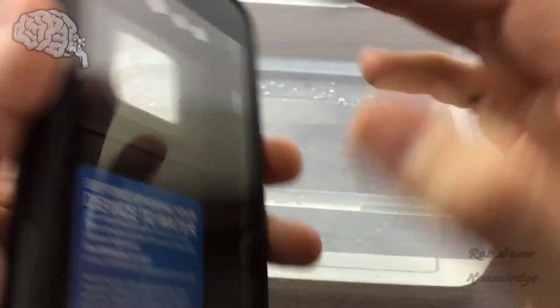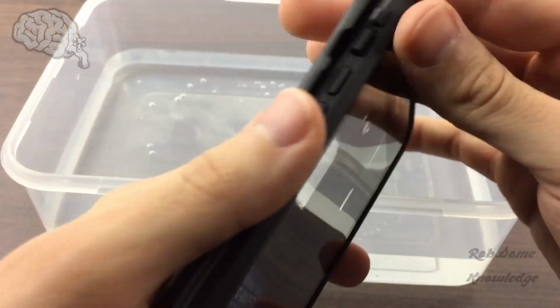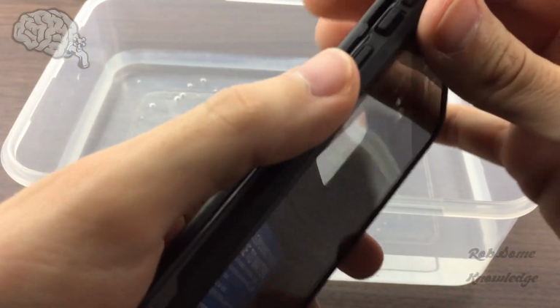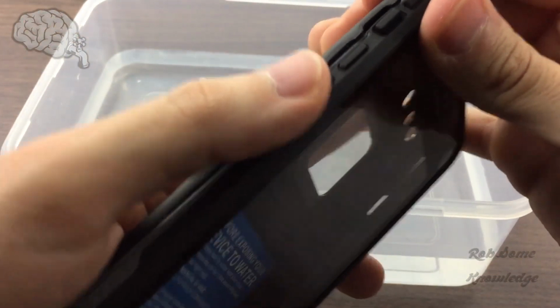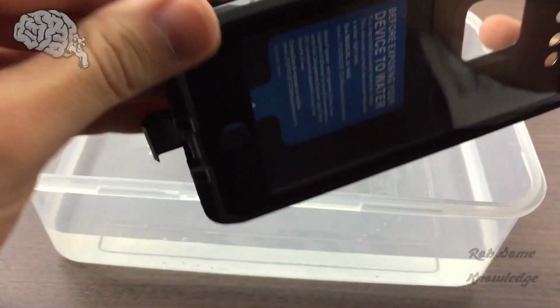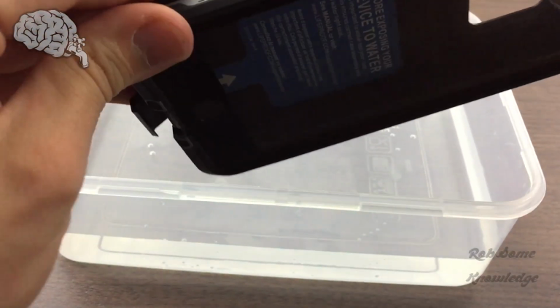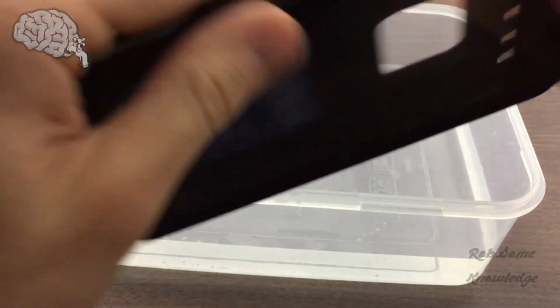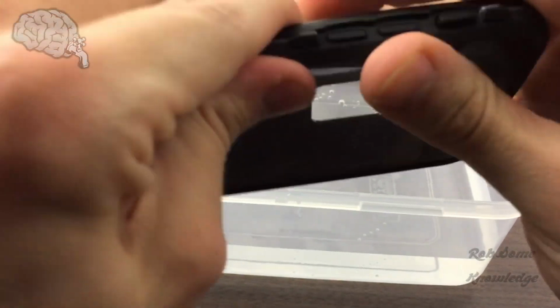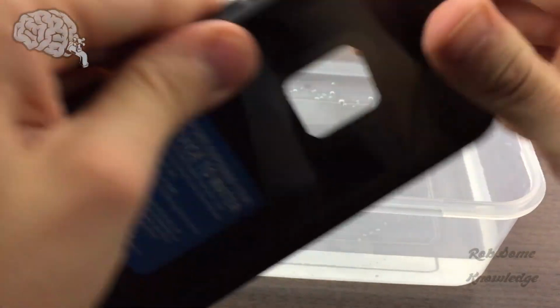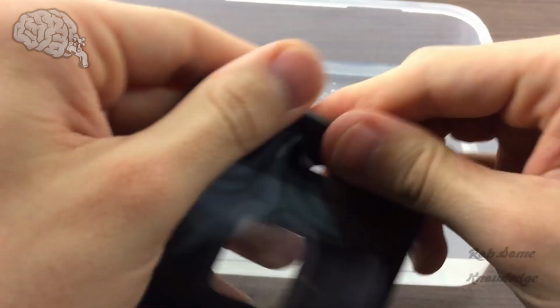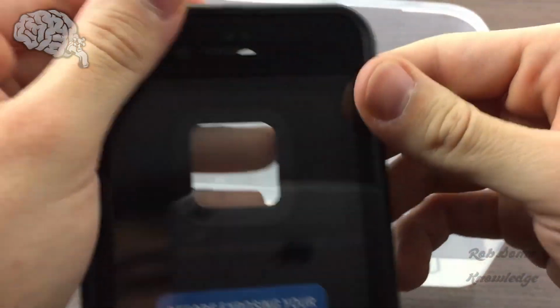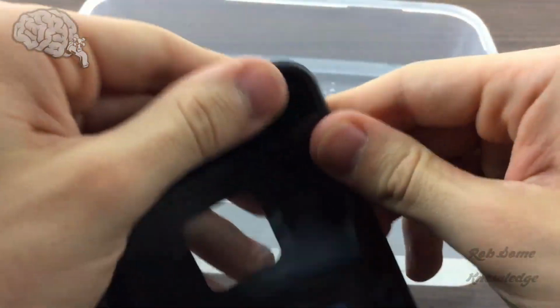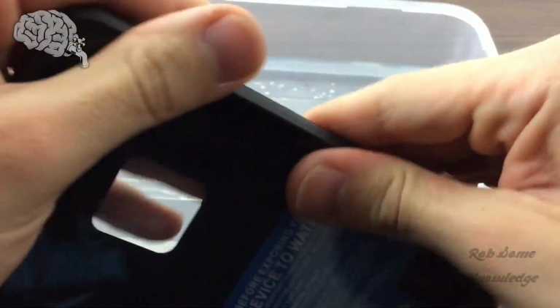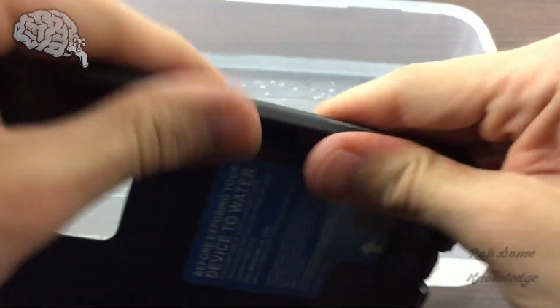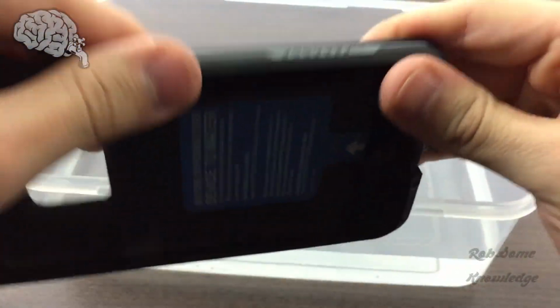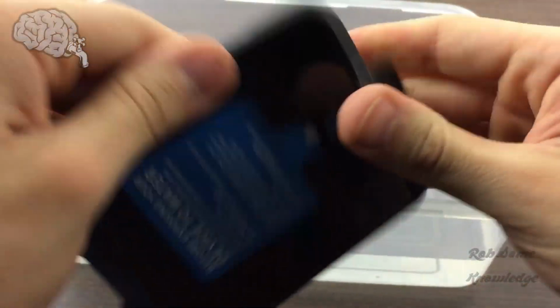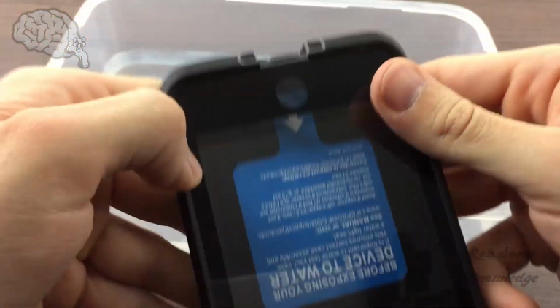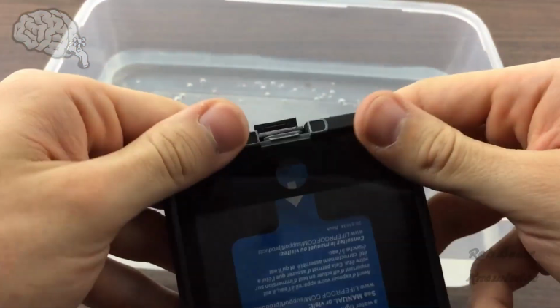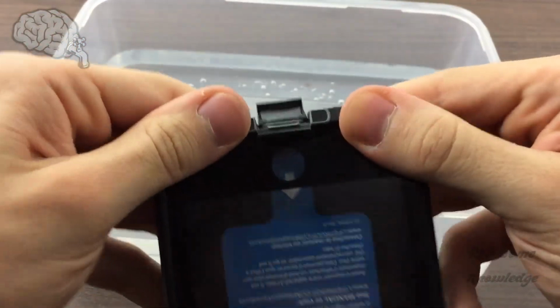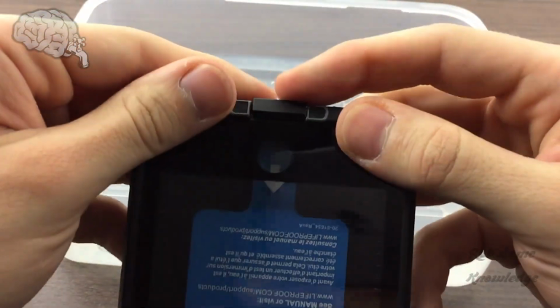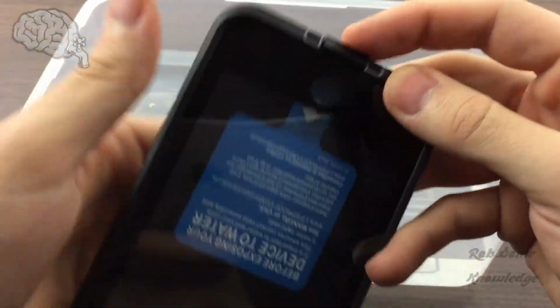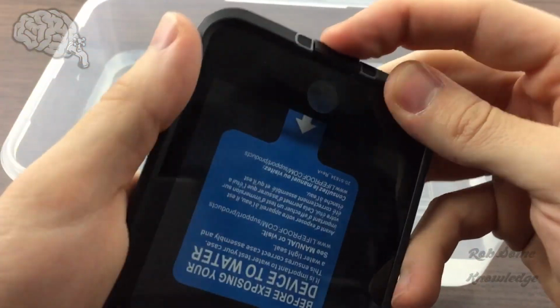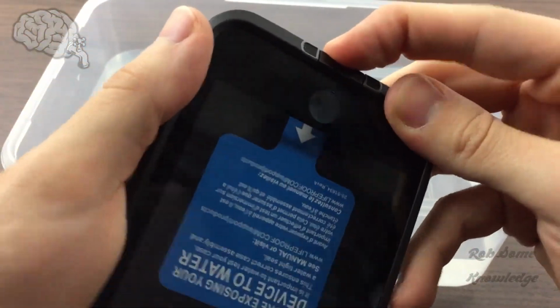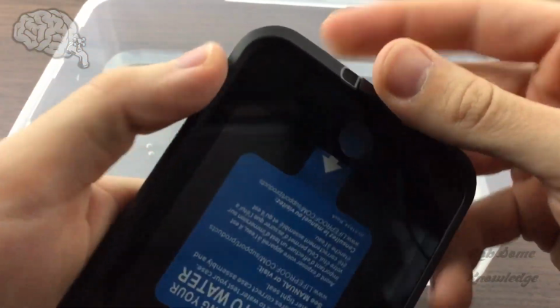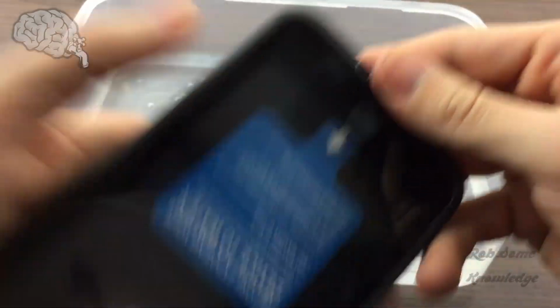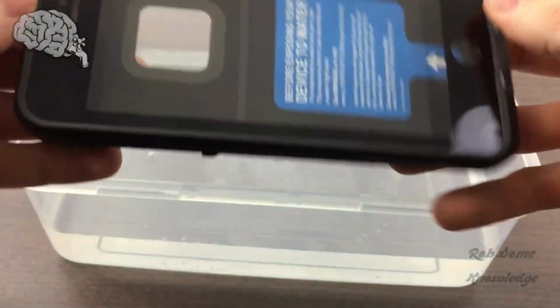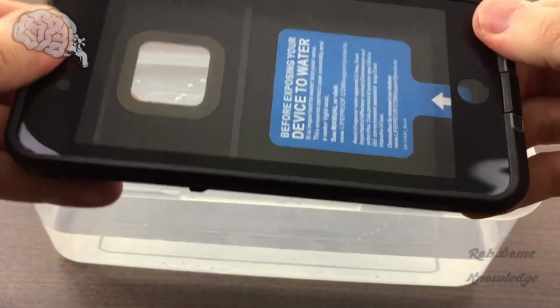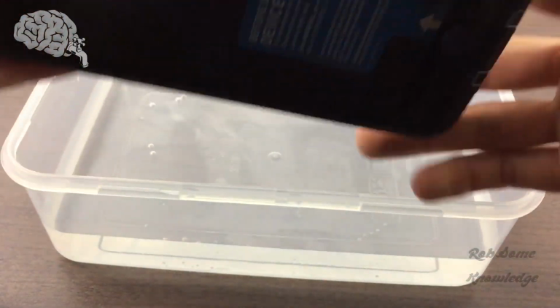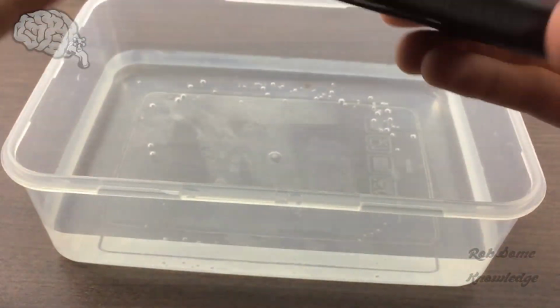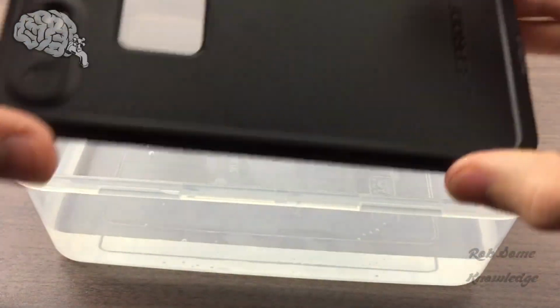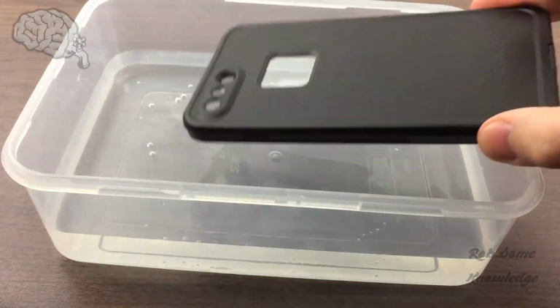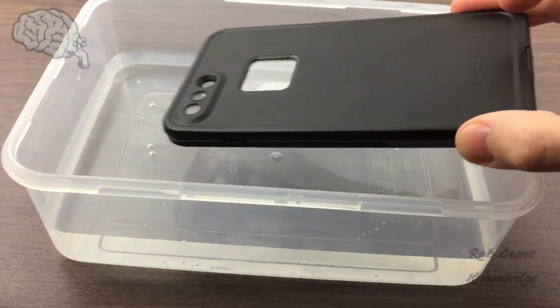You want to inspect this gasket for any signs of debris or anything that would let water through. After you do that, go ahead and close your case back up. Snap it all closed. Make sure any charging ports or headphone ports are fully closed, and then we're going to go ahead and submerge this in water.